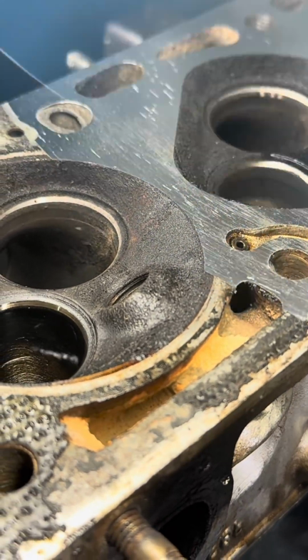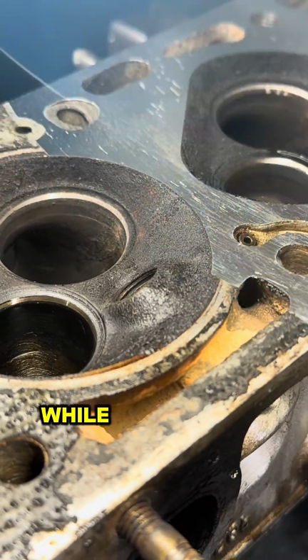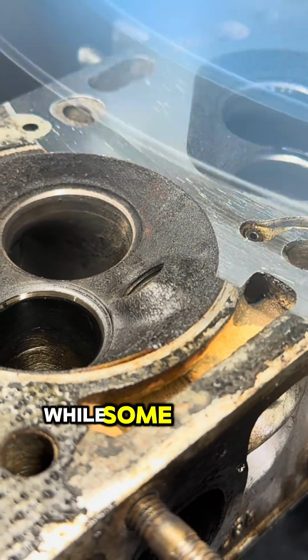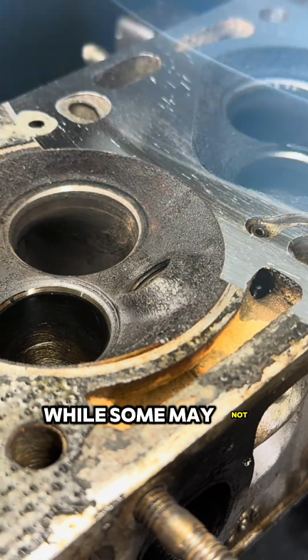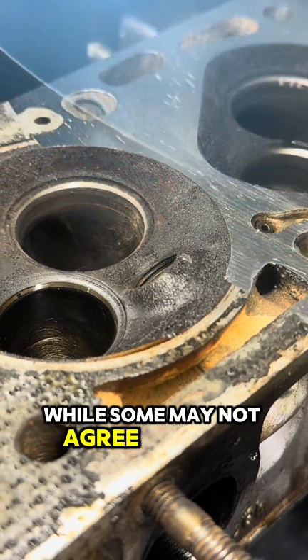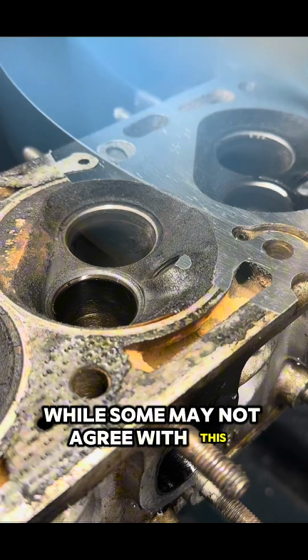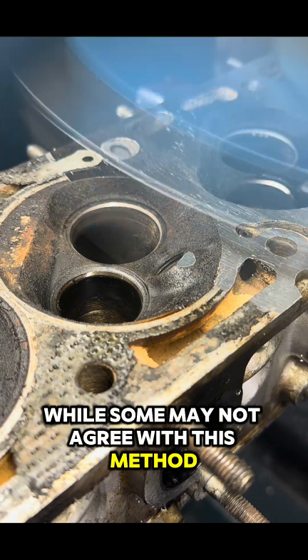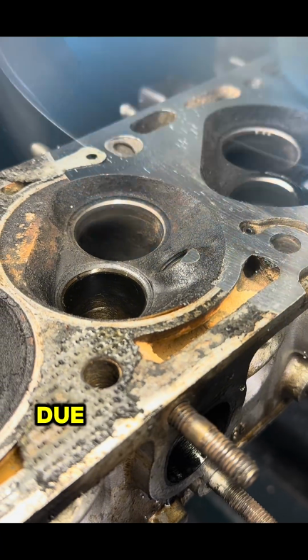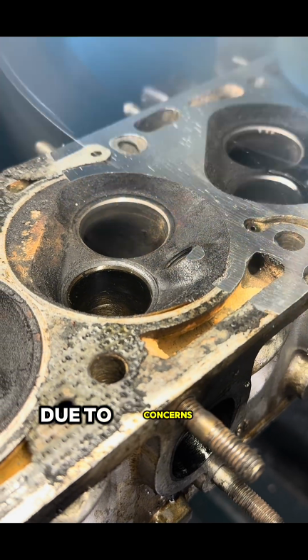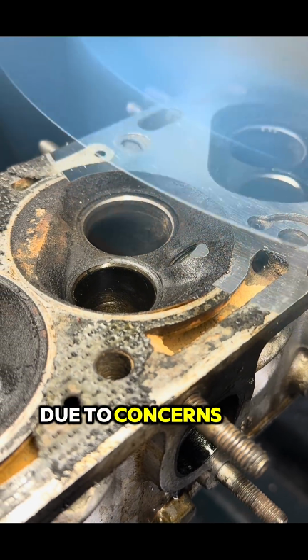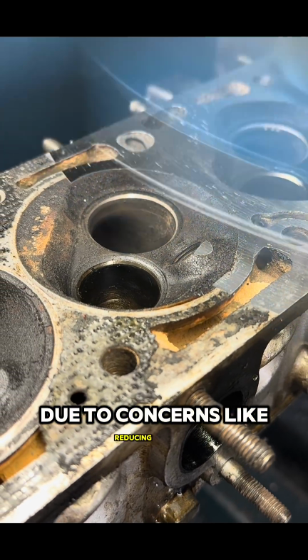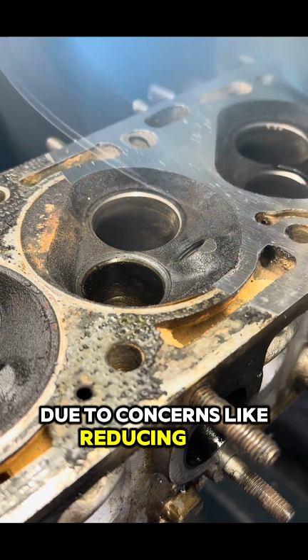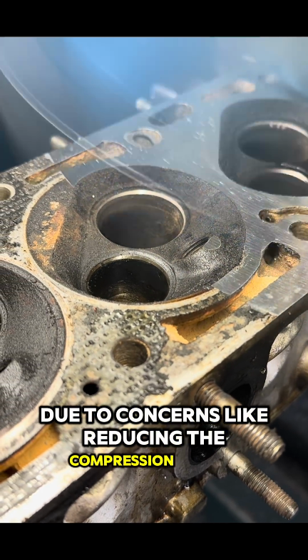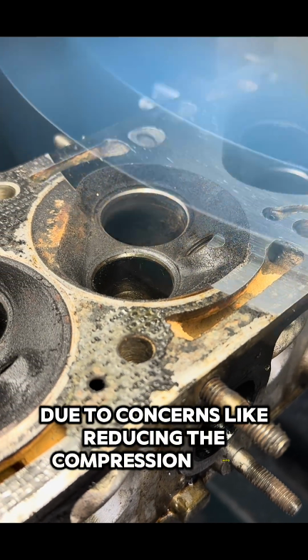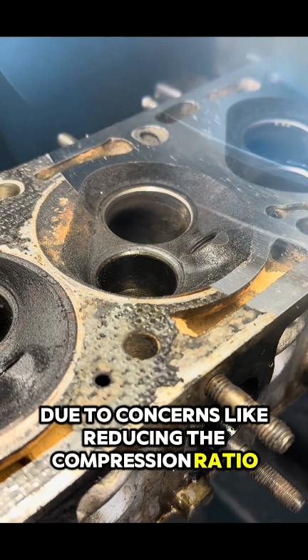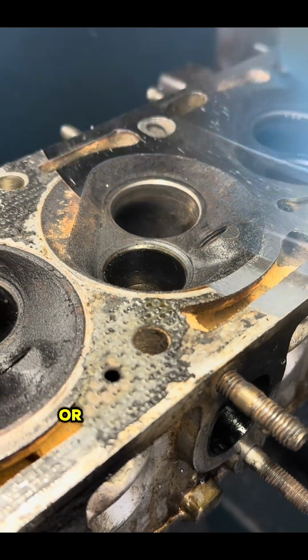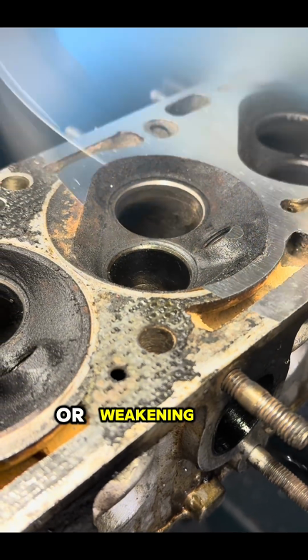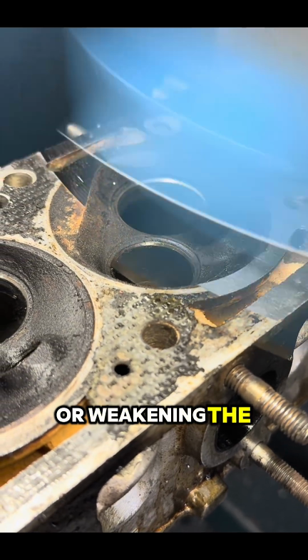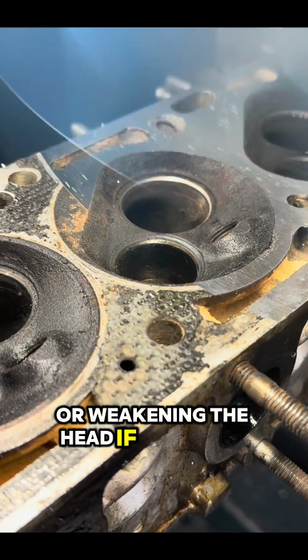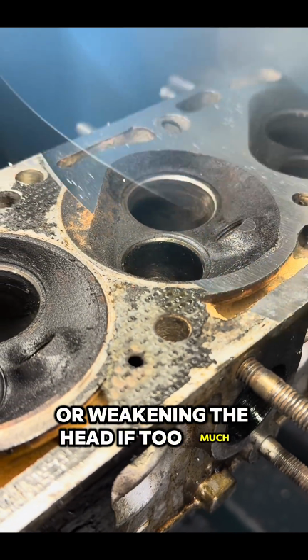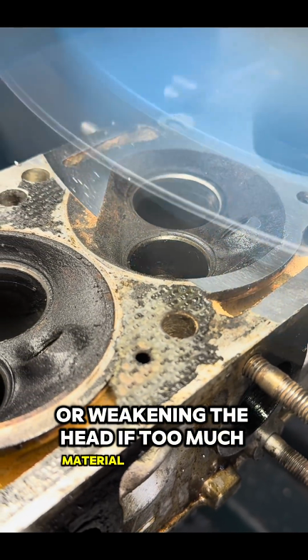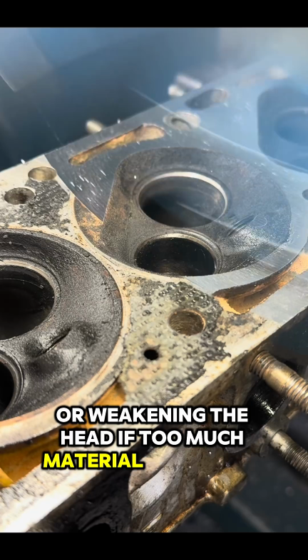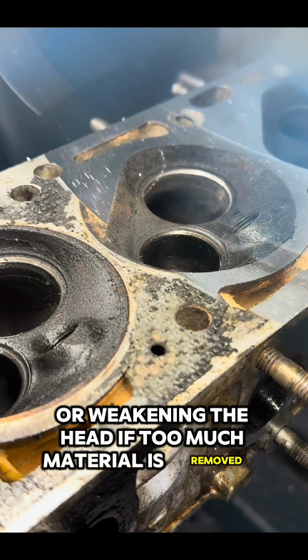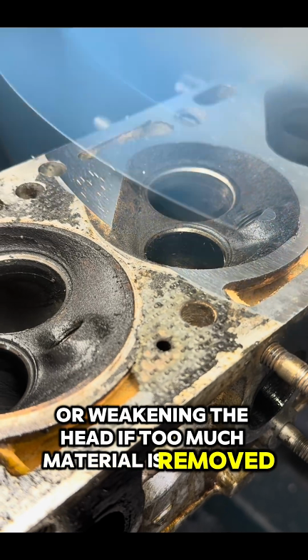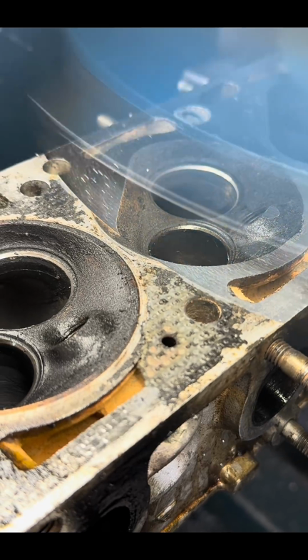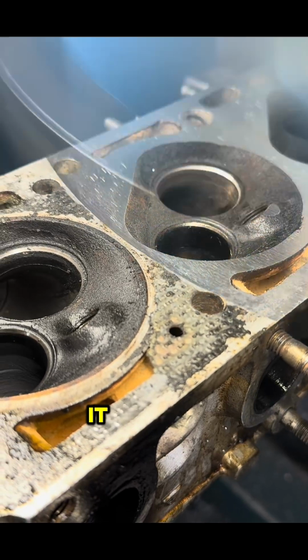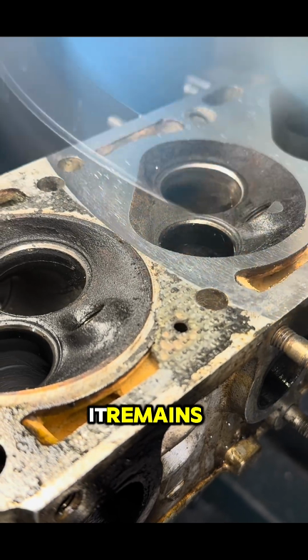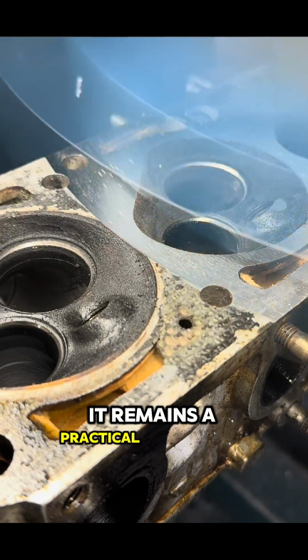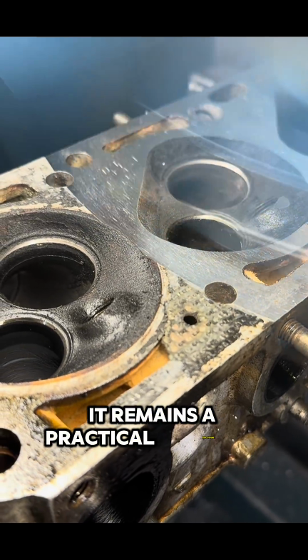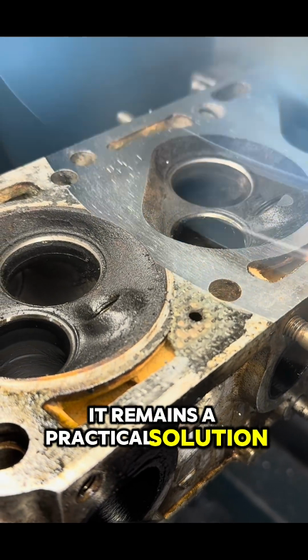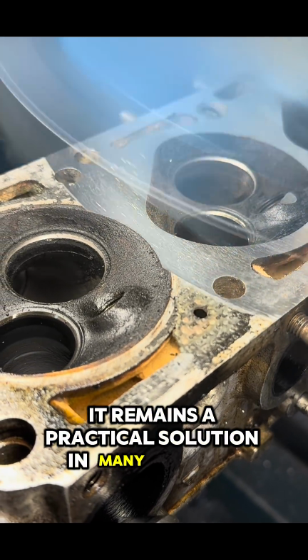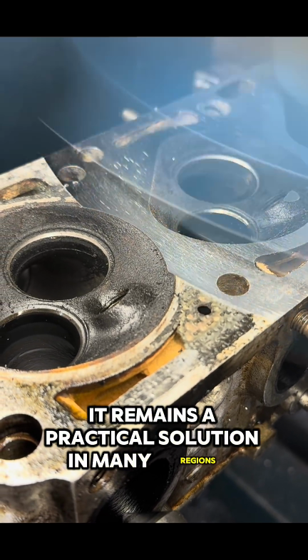While some may not agree with this method due to concerns like reducing the compression ratio or weakening the head if too much material is removed, it remains a practical solution in many regions.